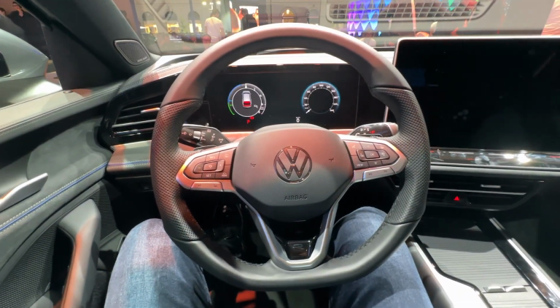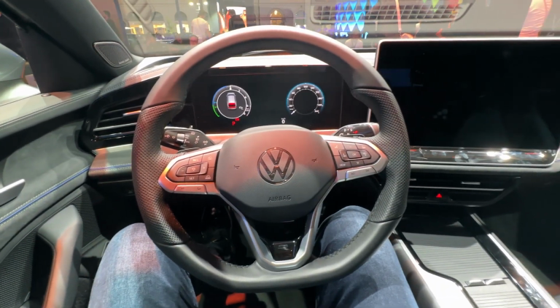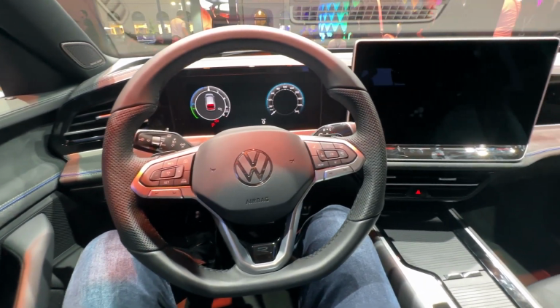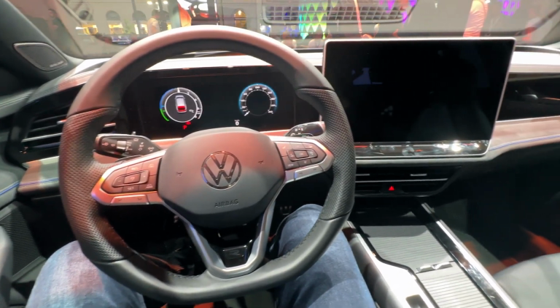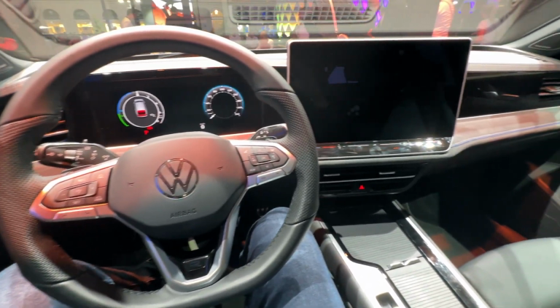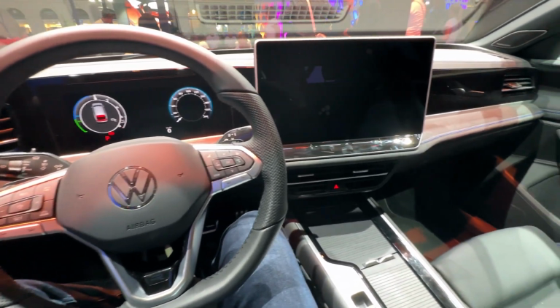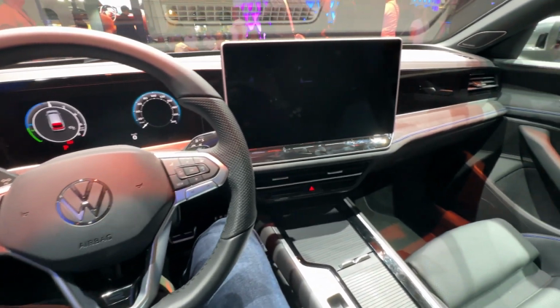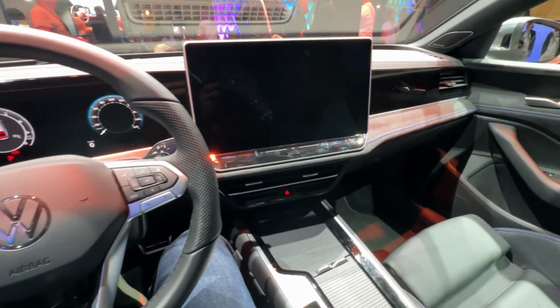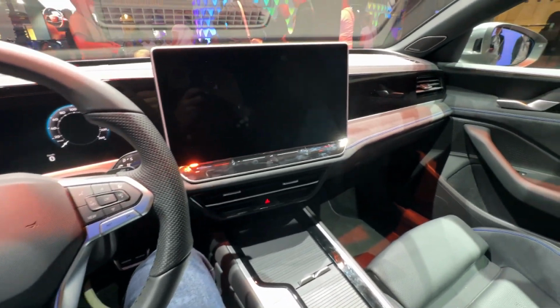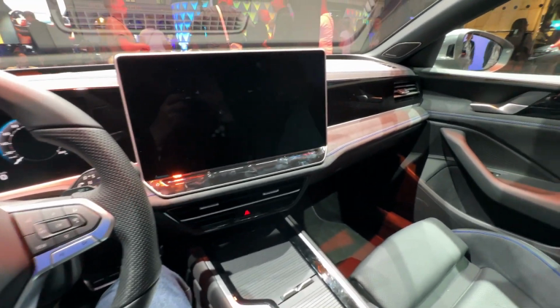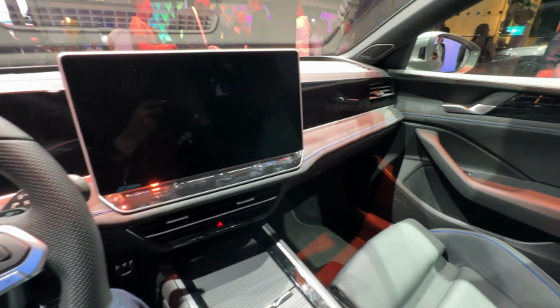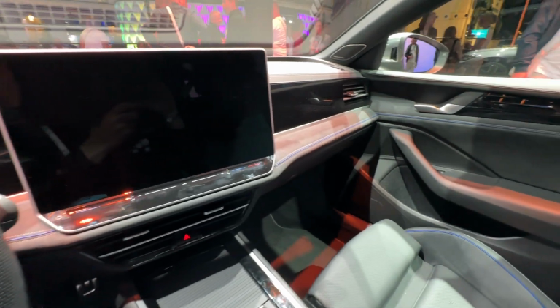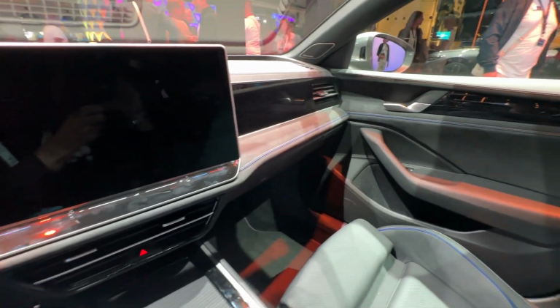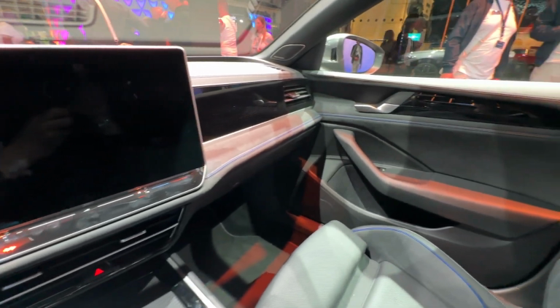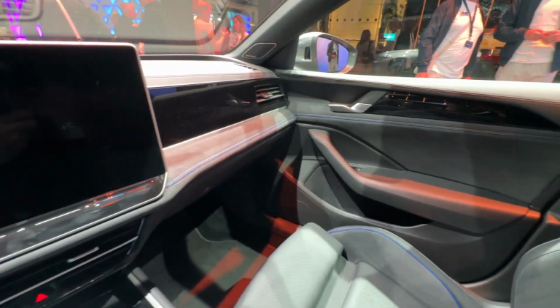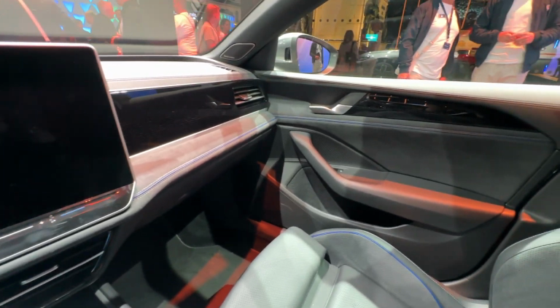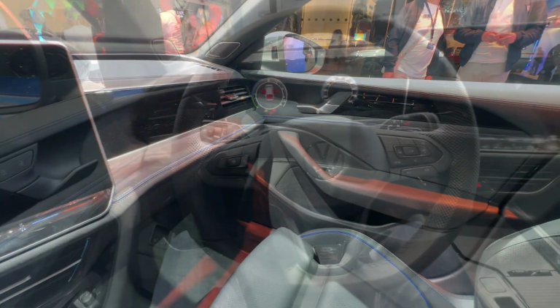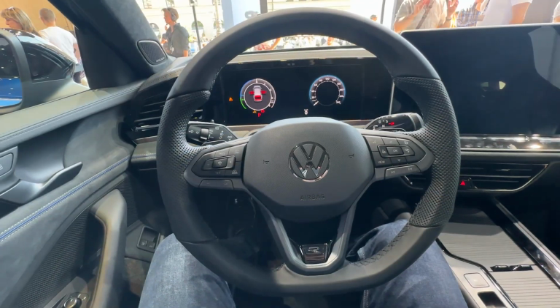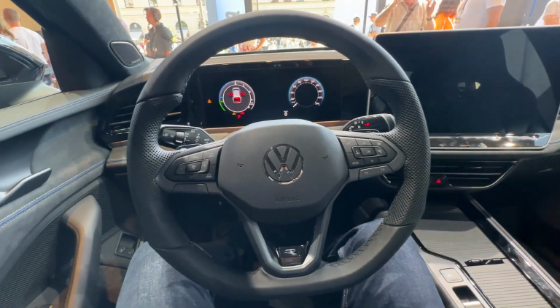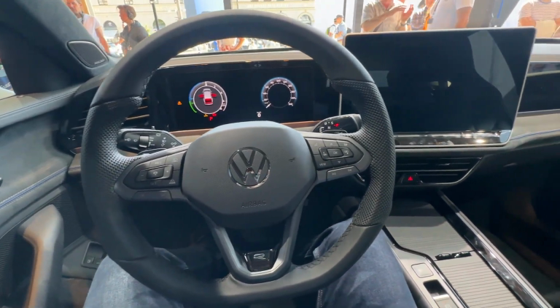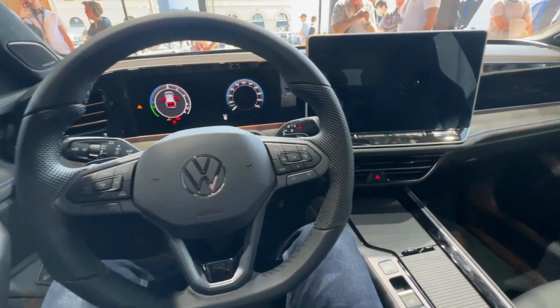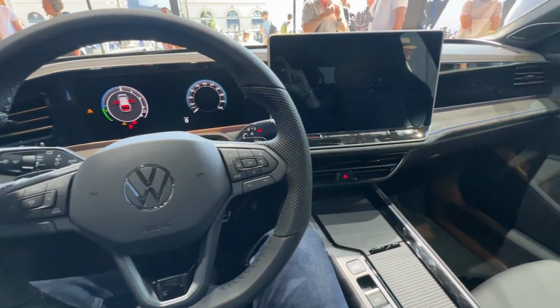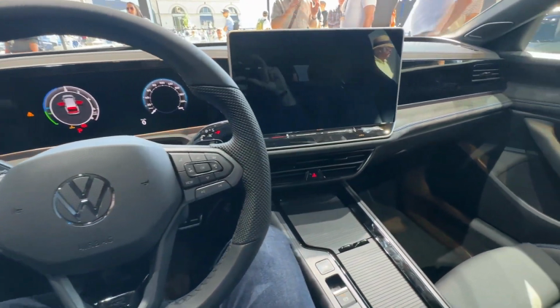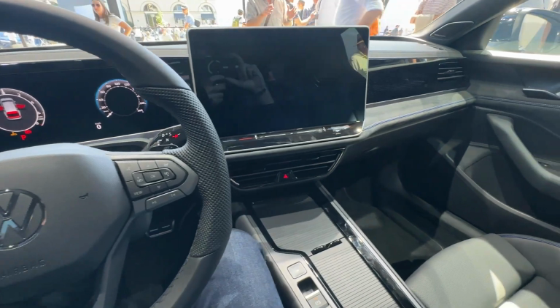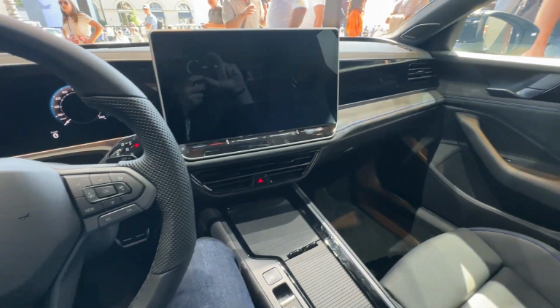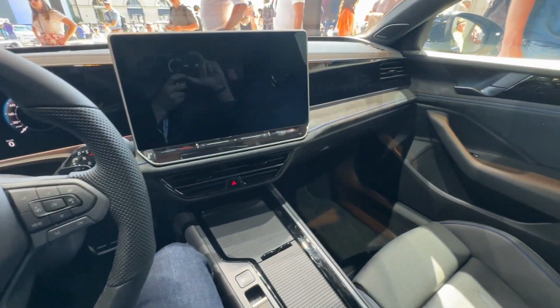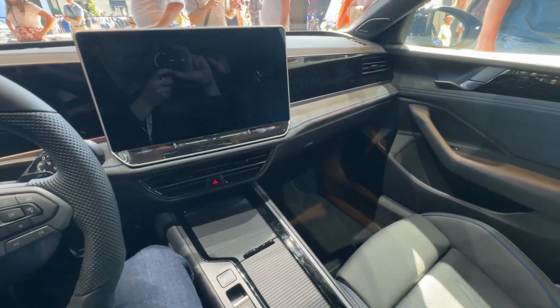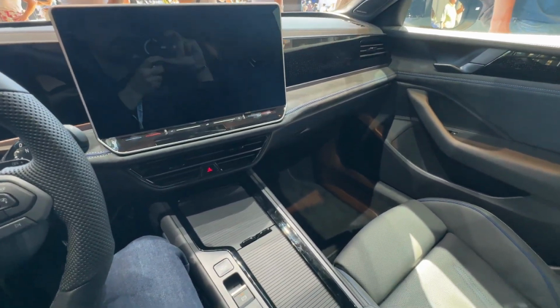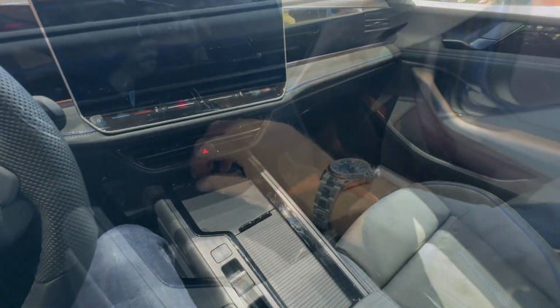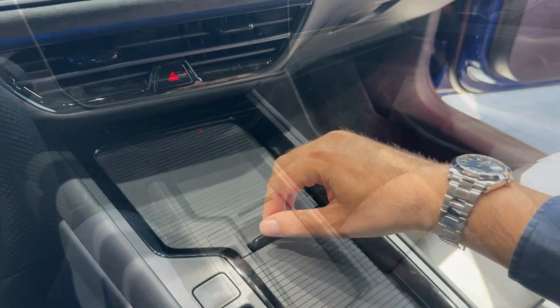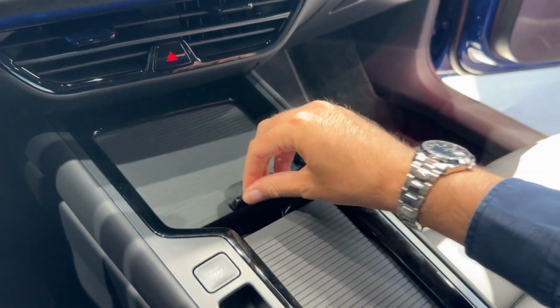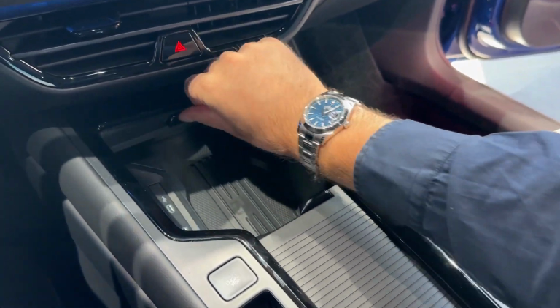In front of the driver there is a 10.25-inch digital cockpit and a new steering wheel with buttons. Big news is also the steering column switch for changing gears, which means more space in the central console.